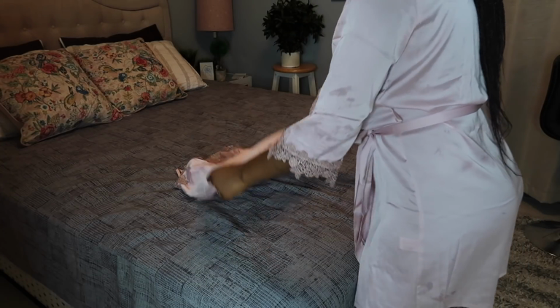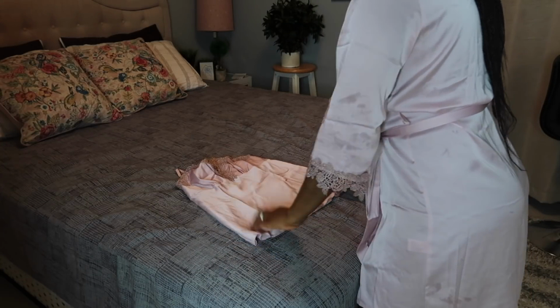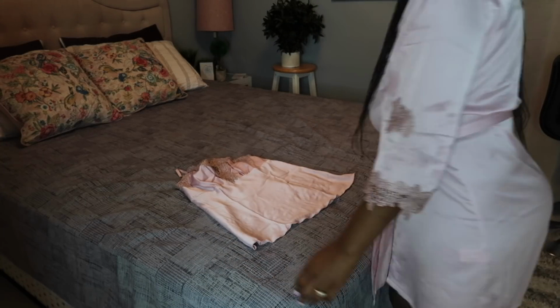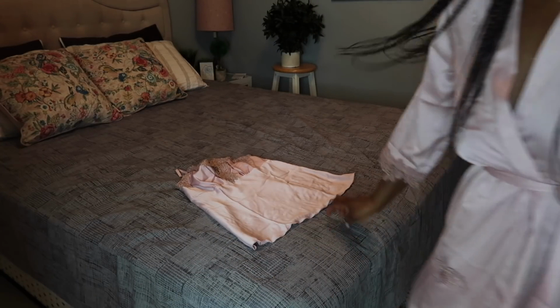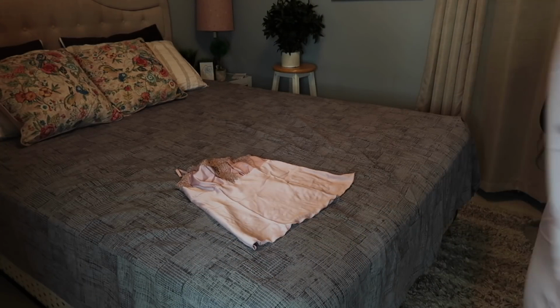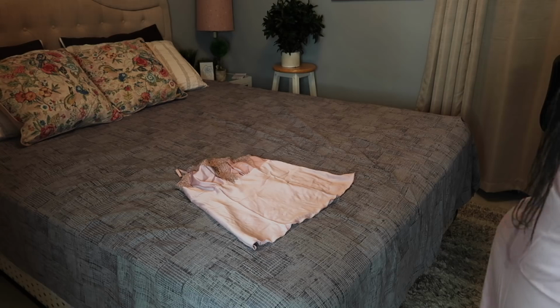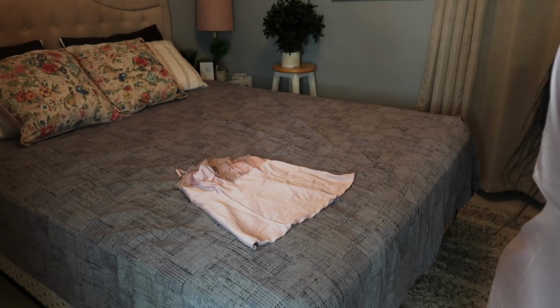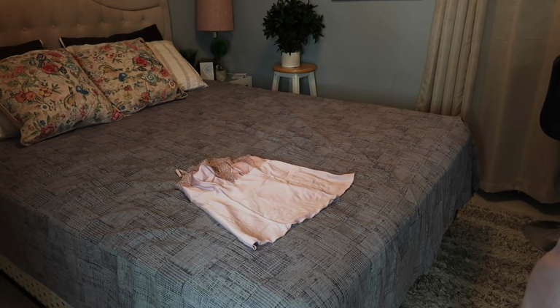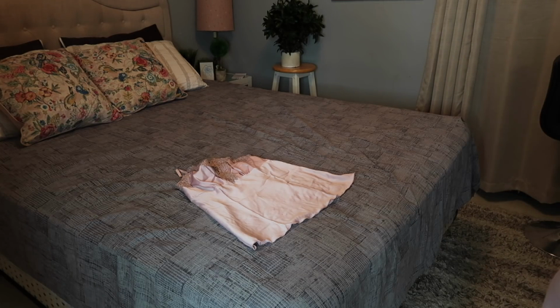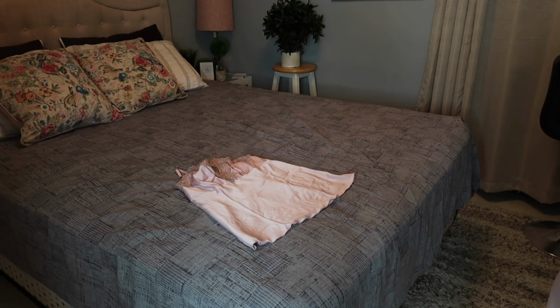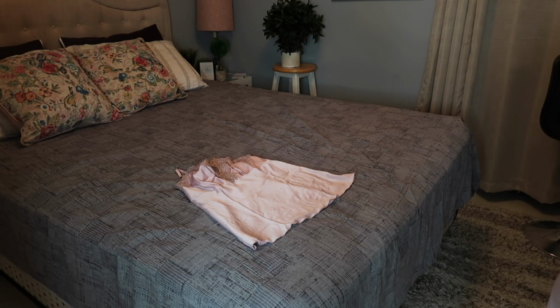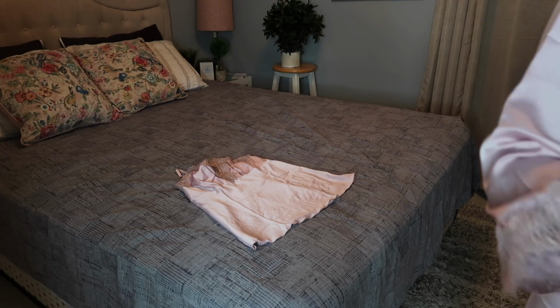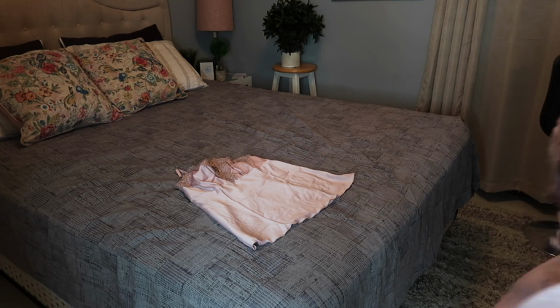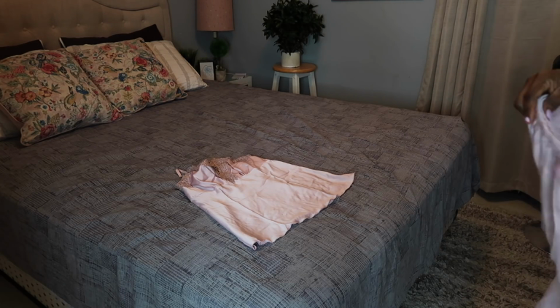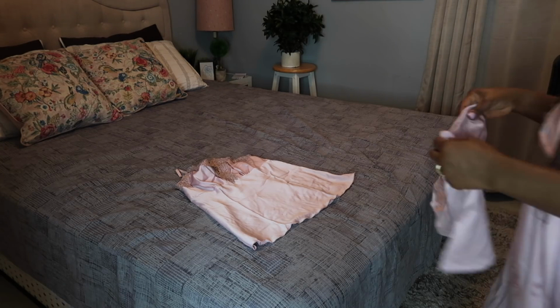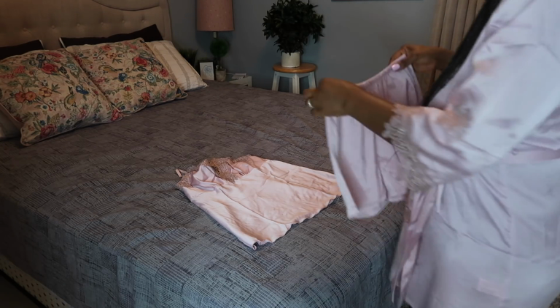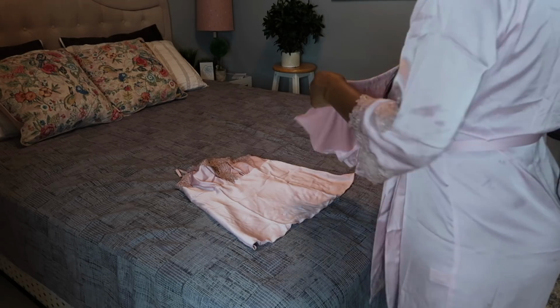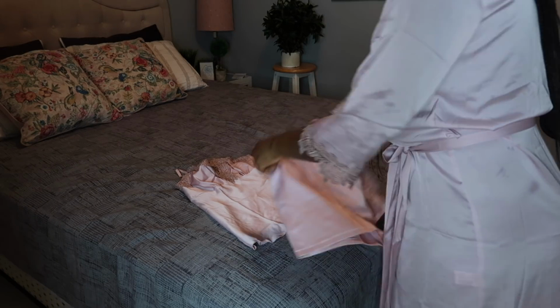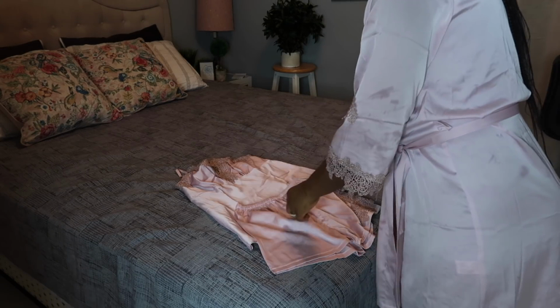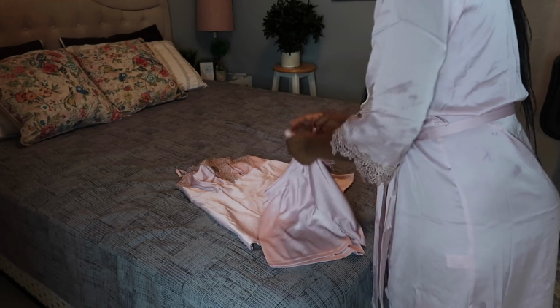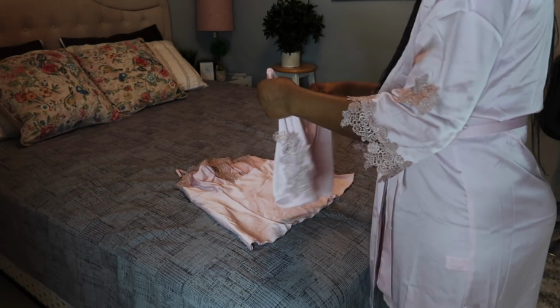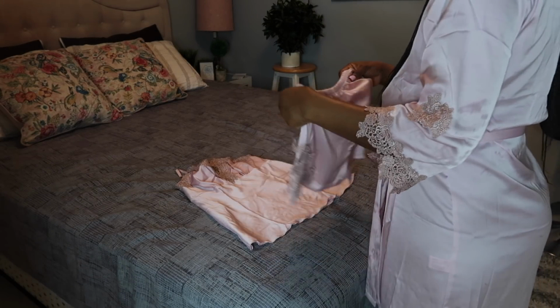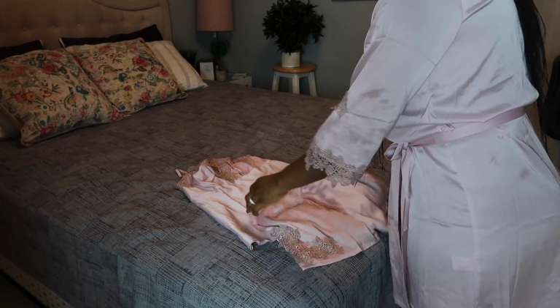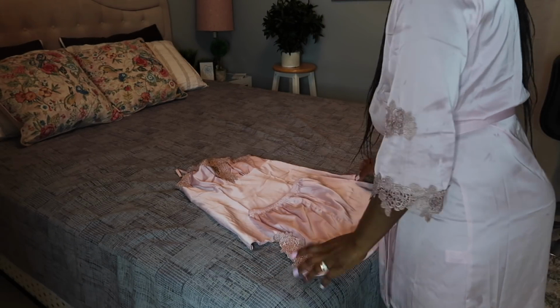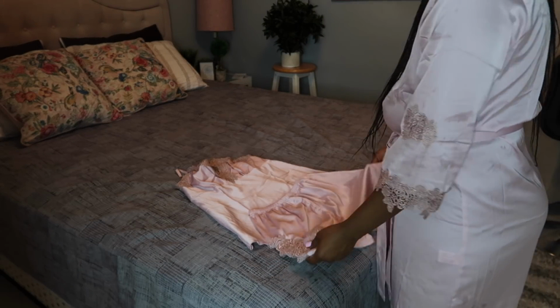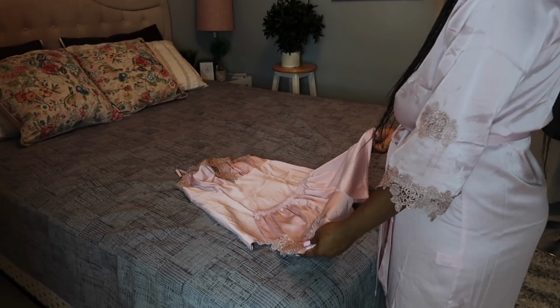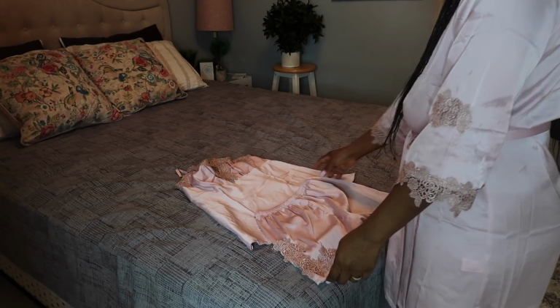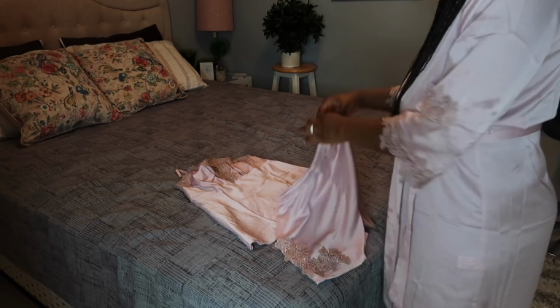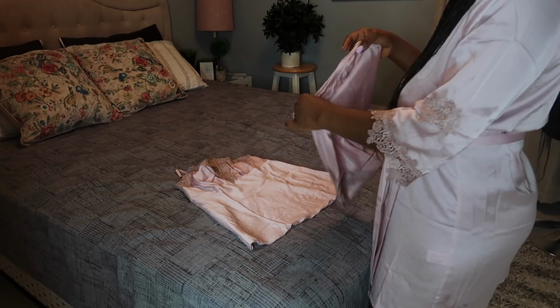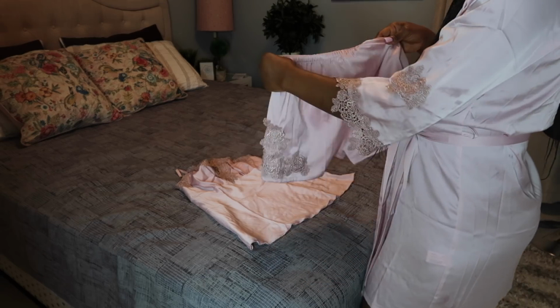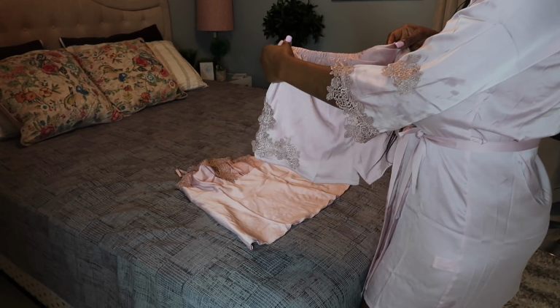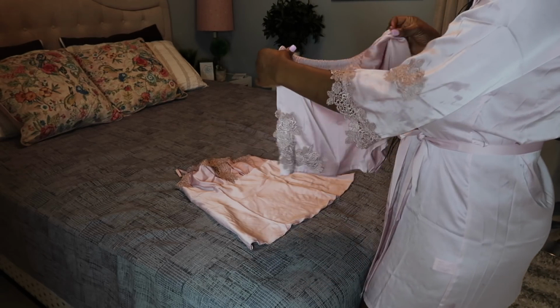I'm going to change into my PJs. I ordered a whole bunch of them from AliExpress — inexpensive — because the weather is getting really warm now and I get hot really easily.